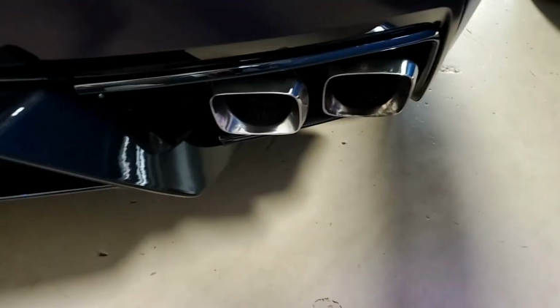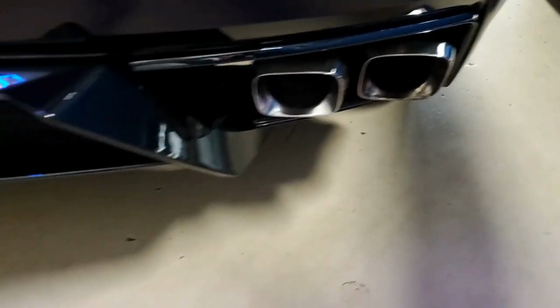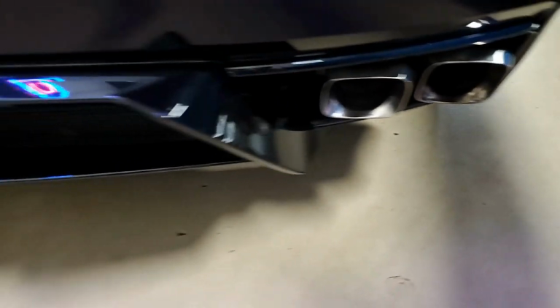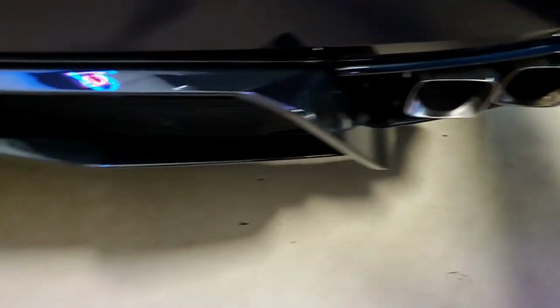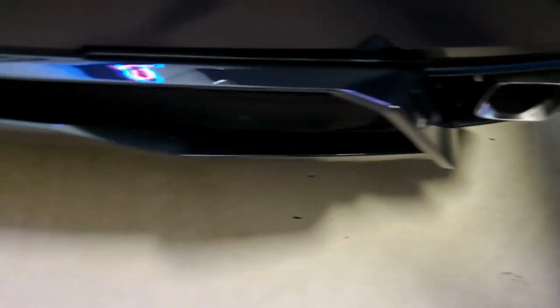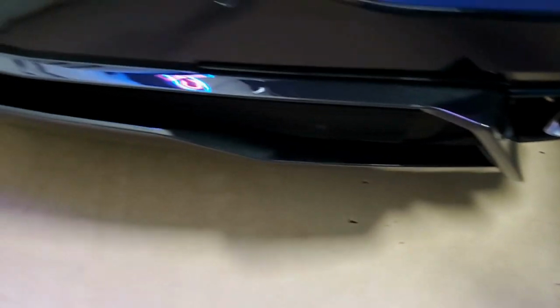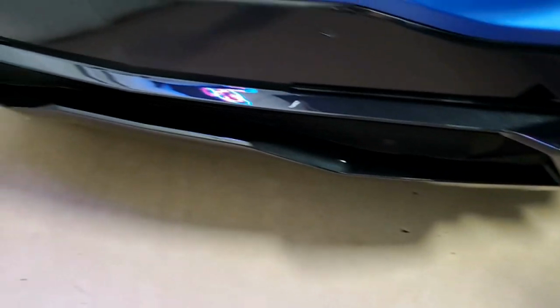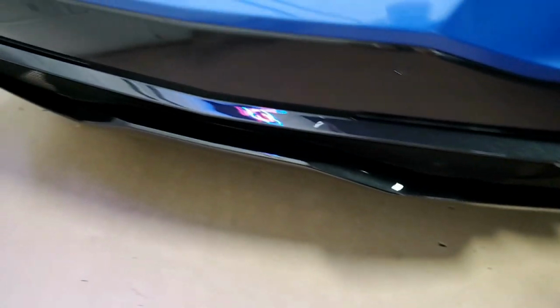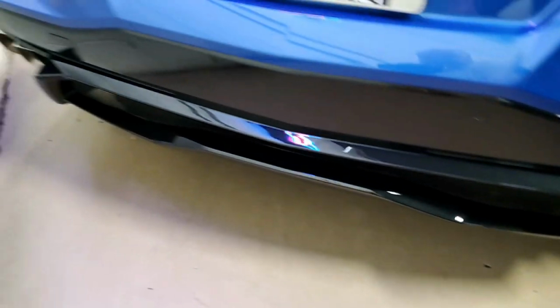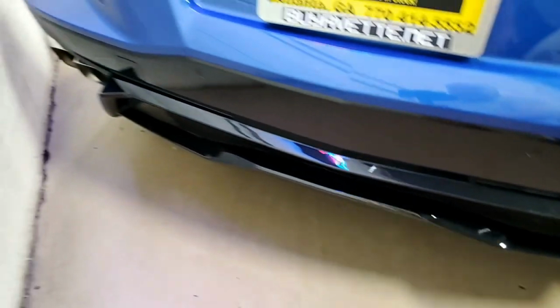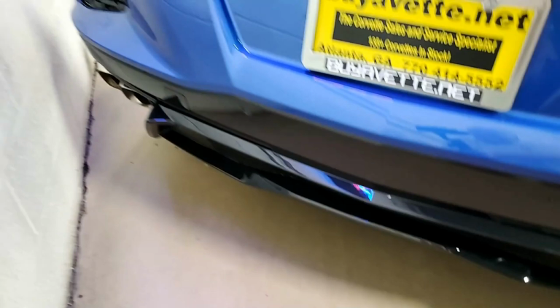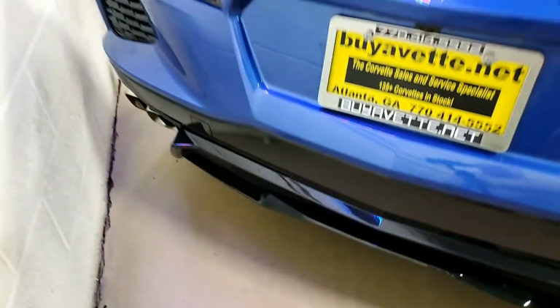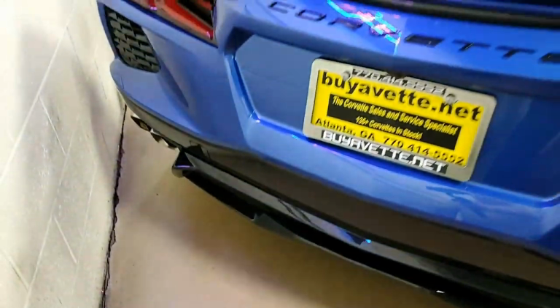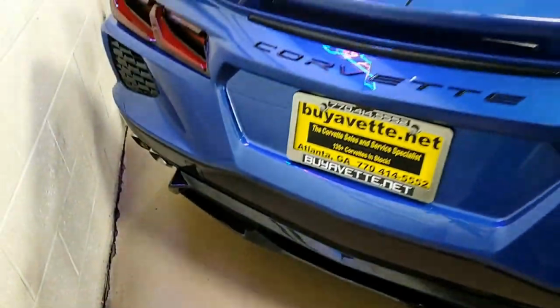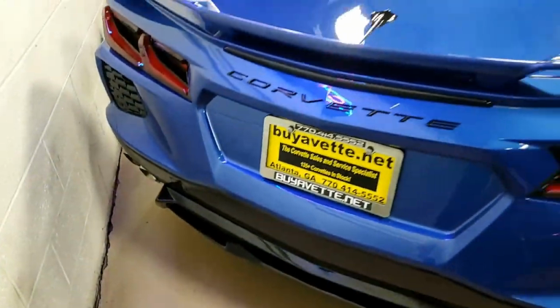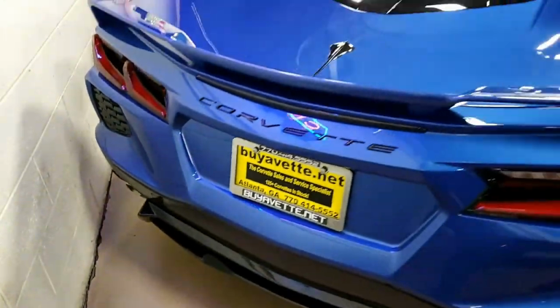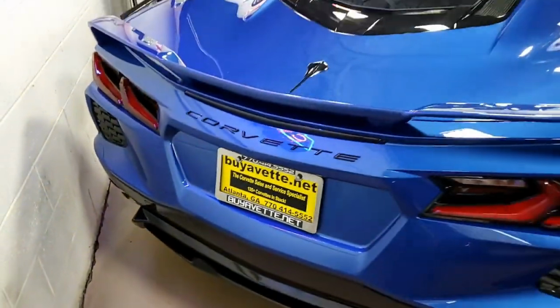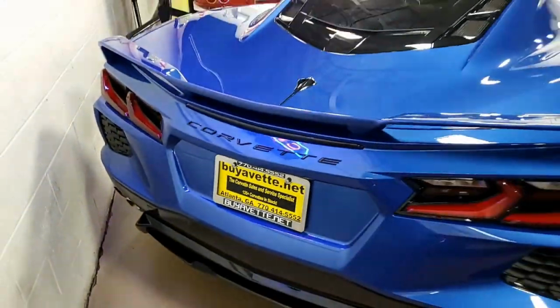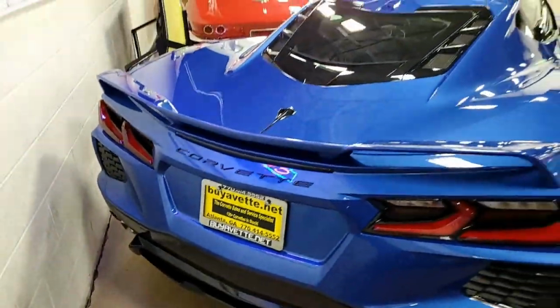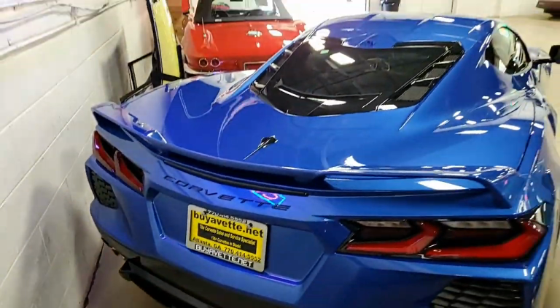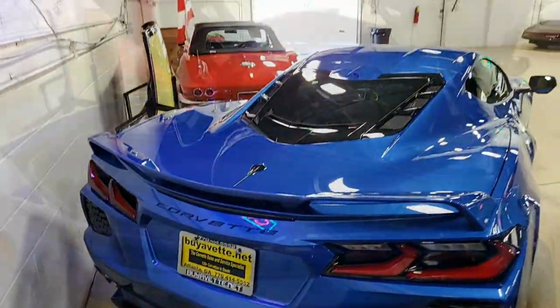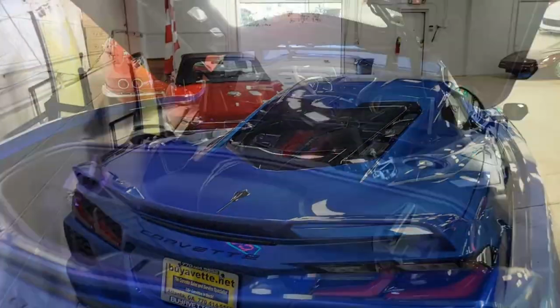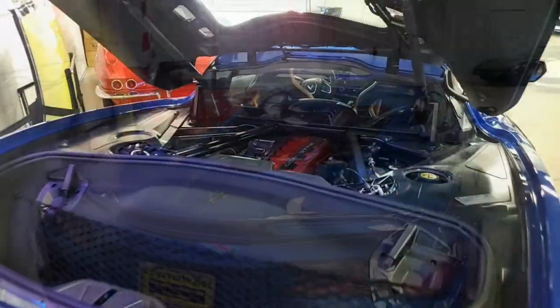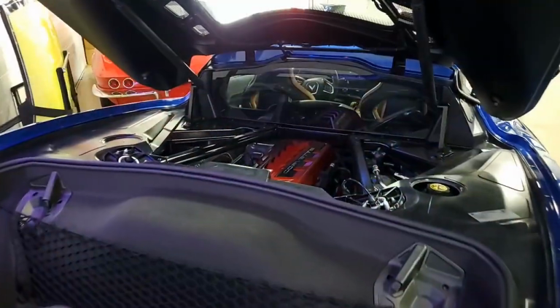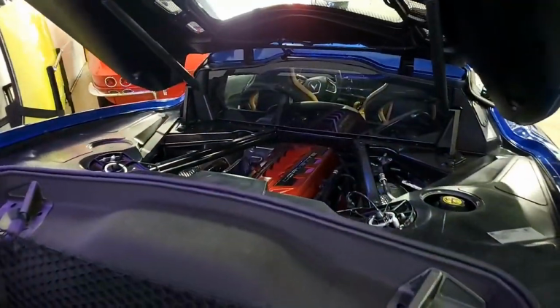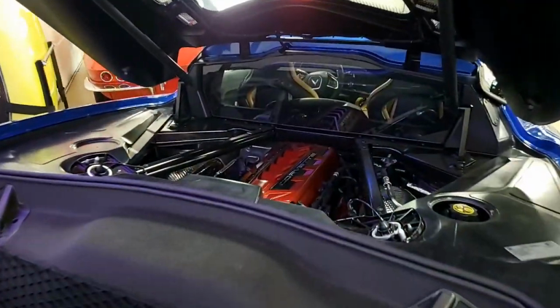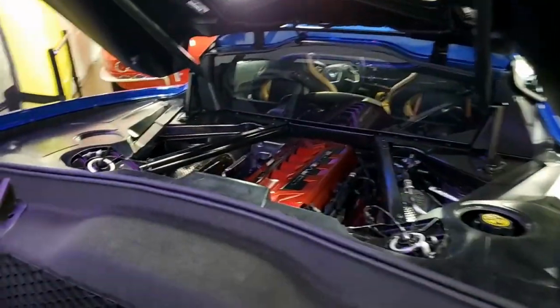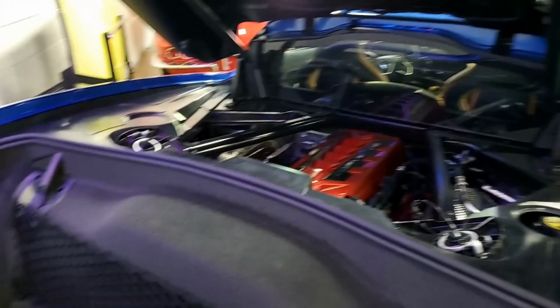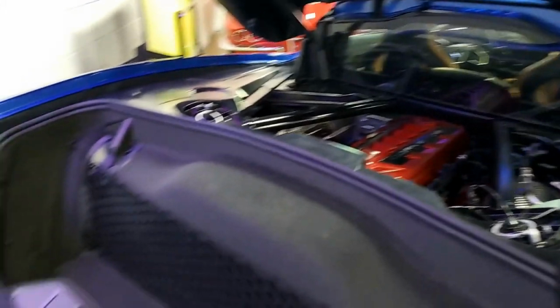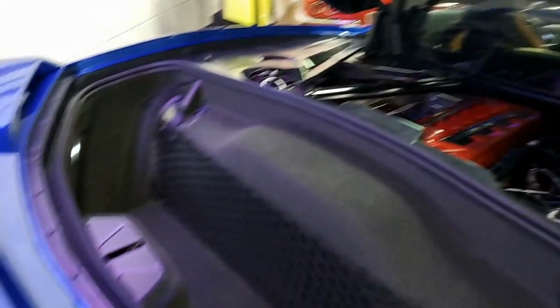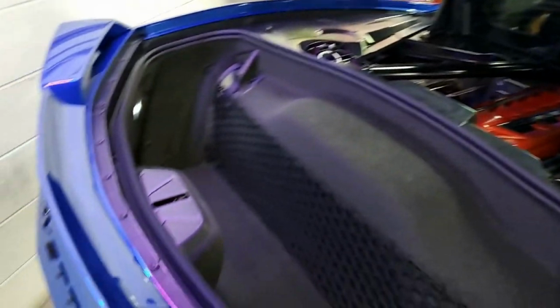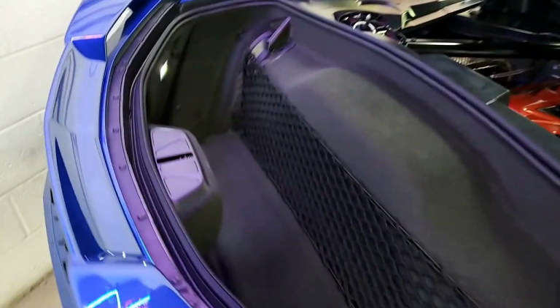It also includes the $5,995 Z51 performance package, which includes multimodal exhaust, electronic limited slip differential, performance axle ratio, higher front and rear spring rates, and firmer shocks.